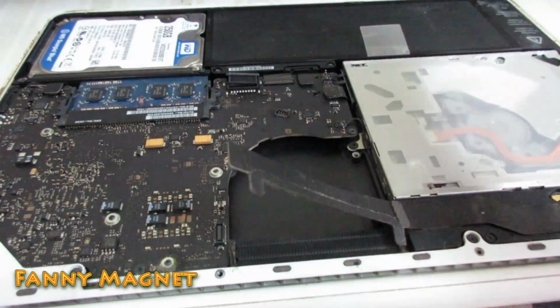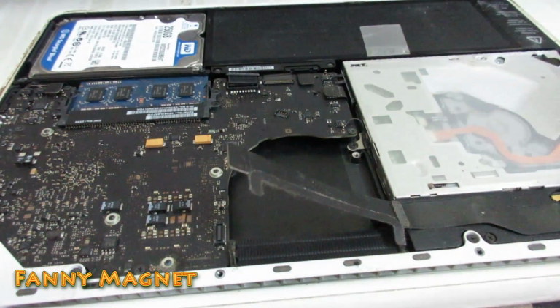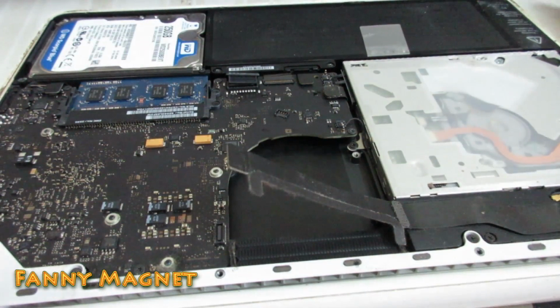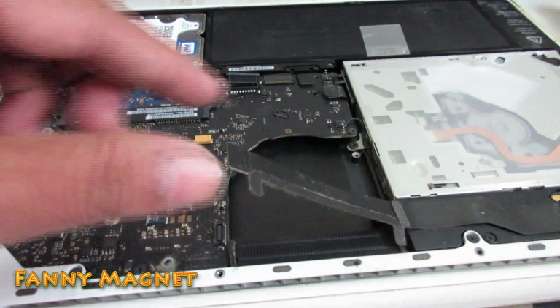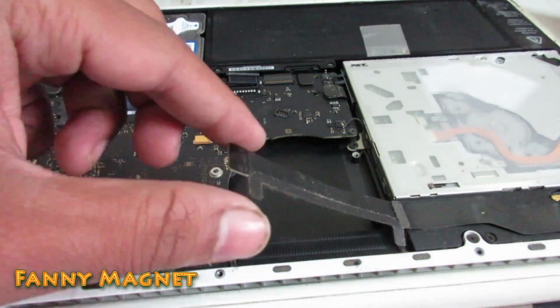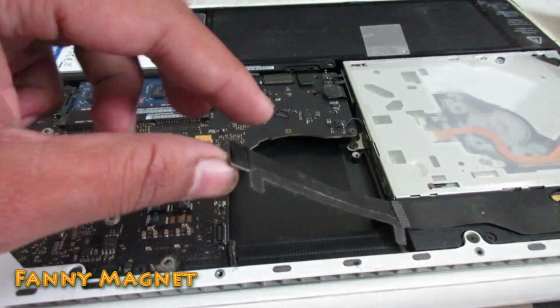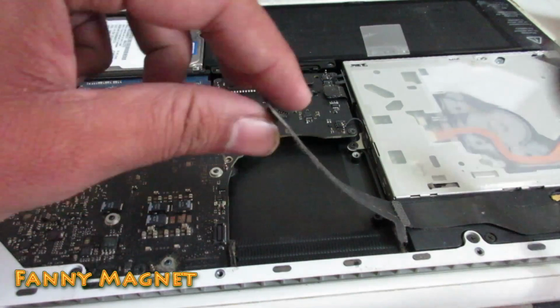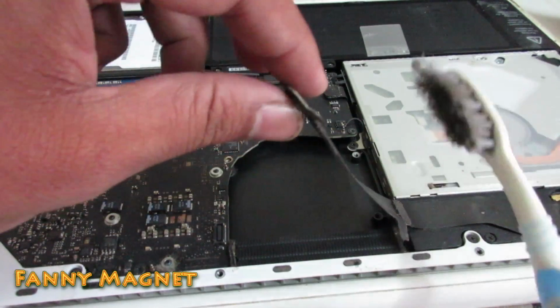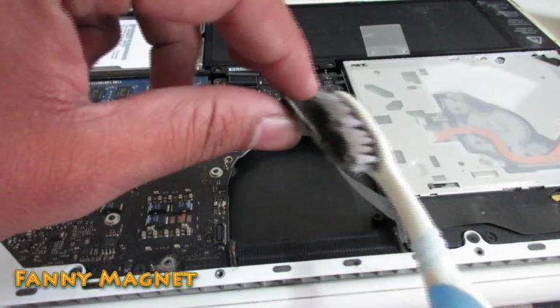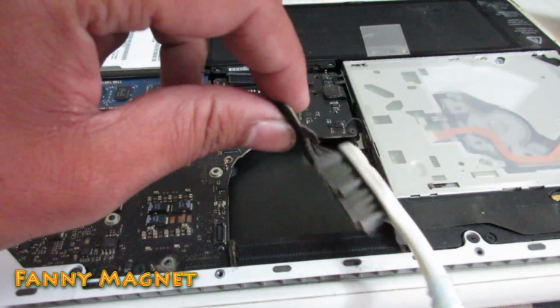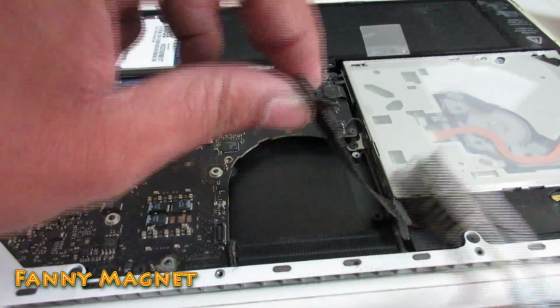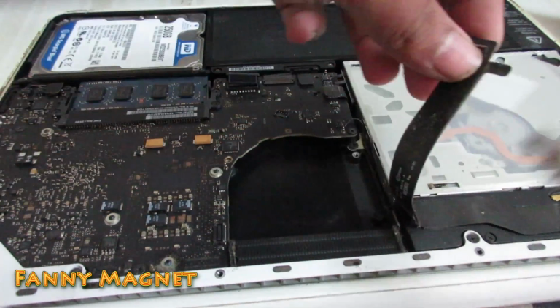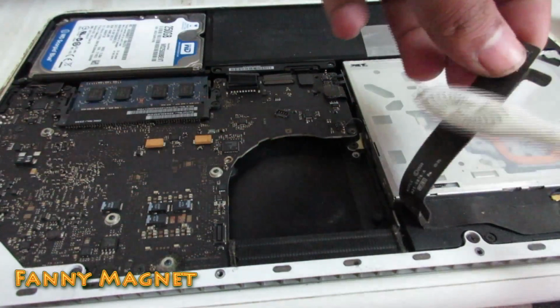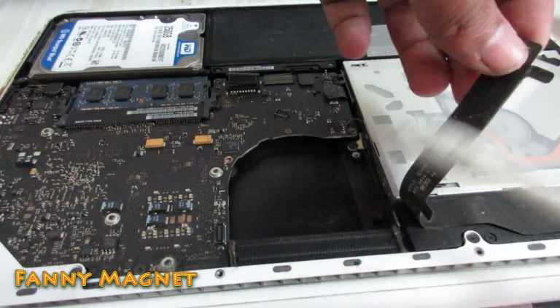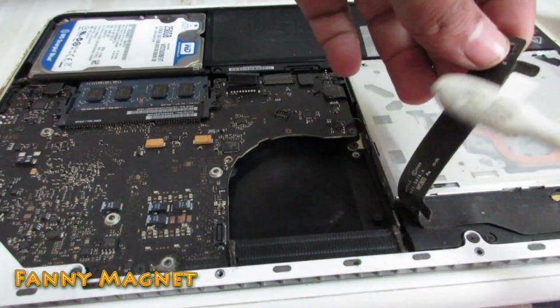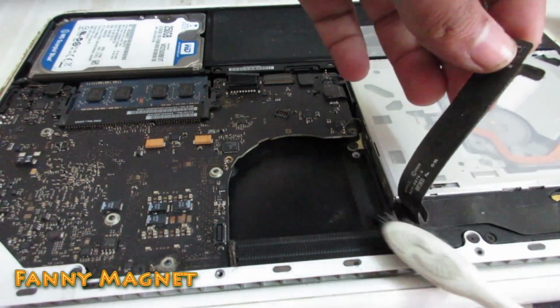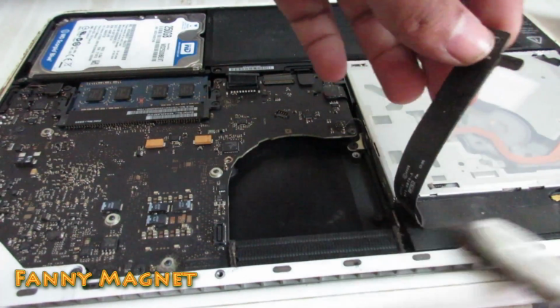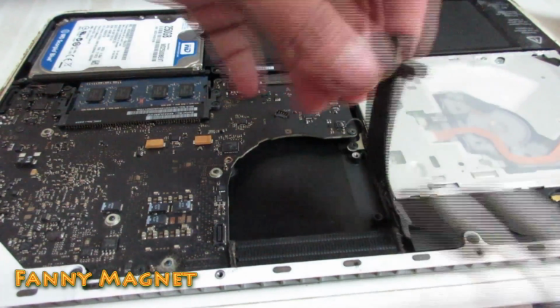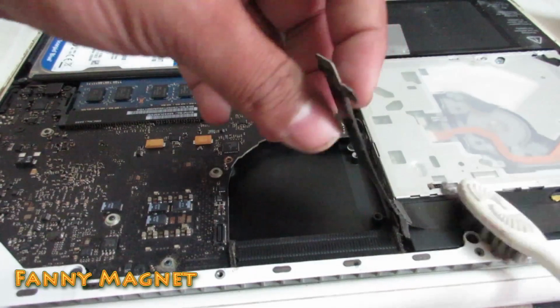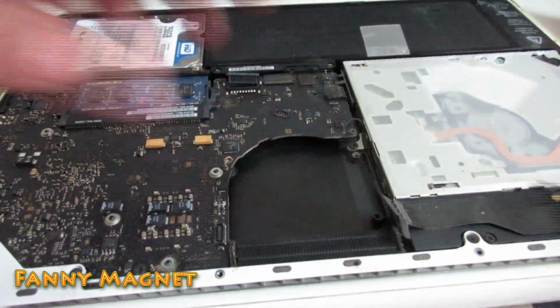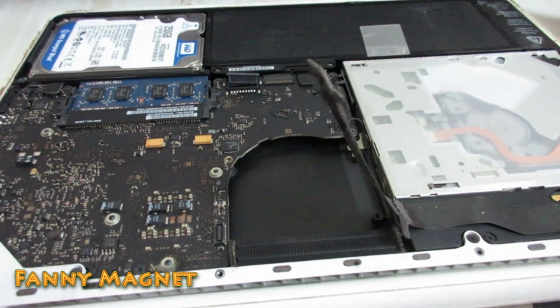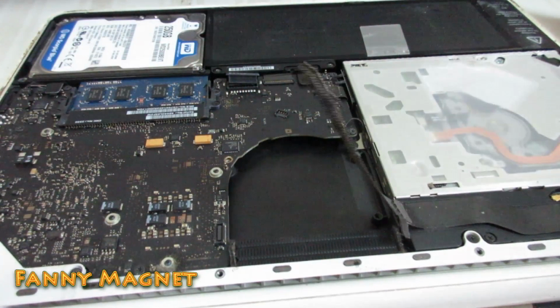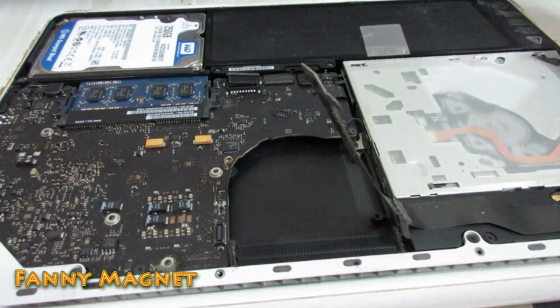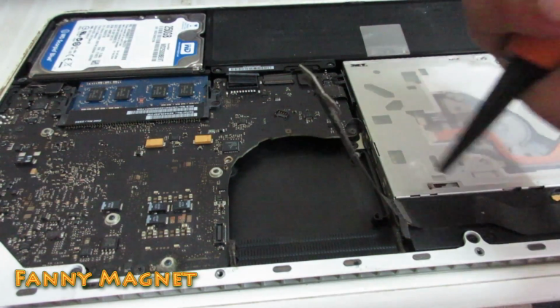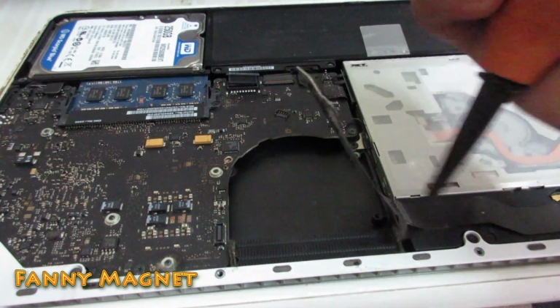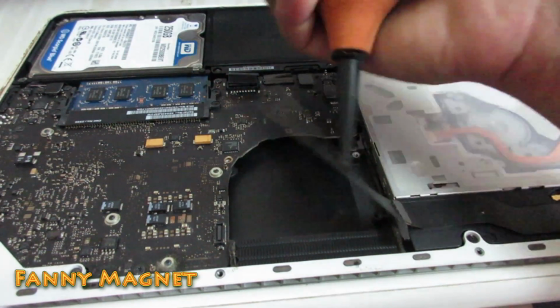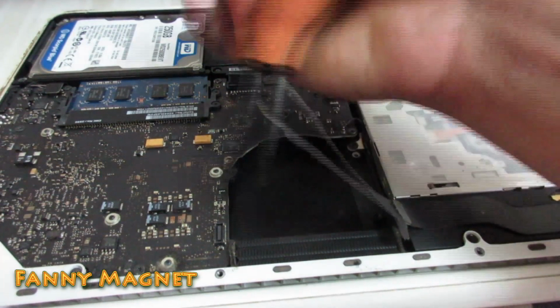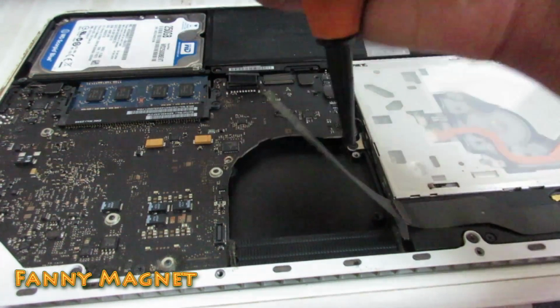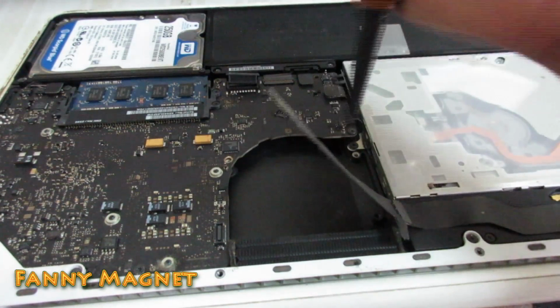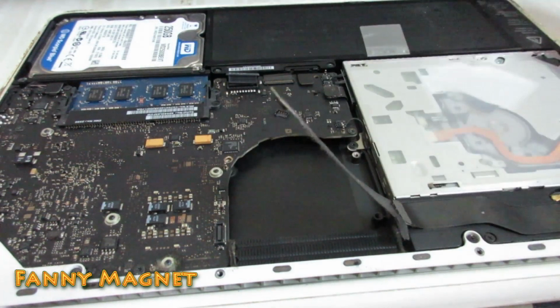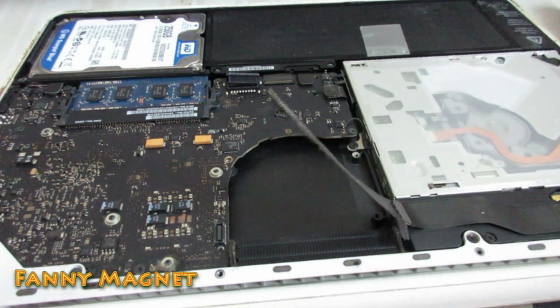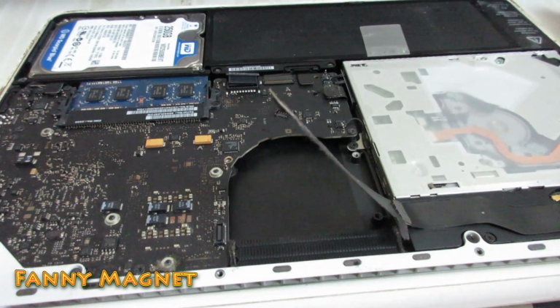Once you are done, there is a little dust here on this connector — I will just clean it. Here we go, good to go.